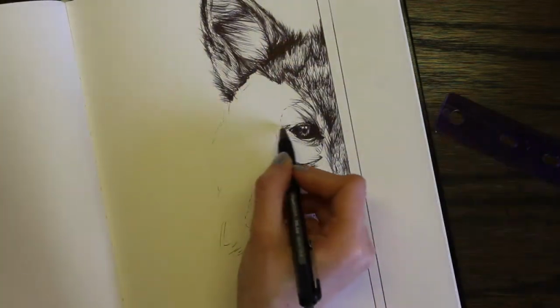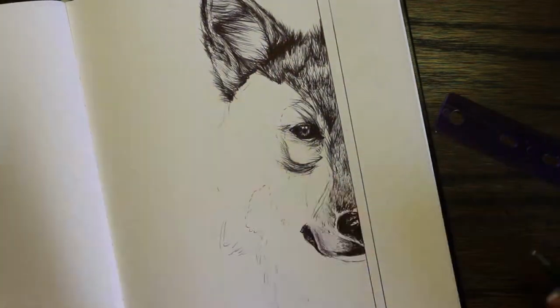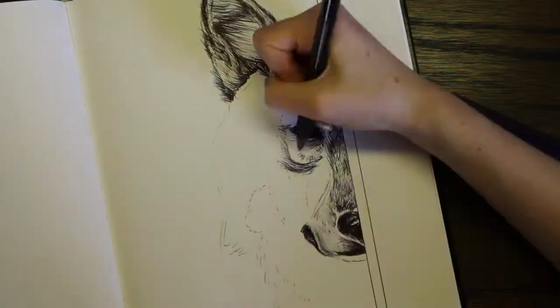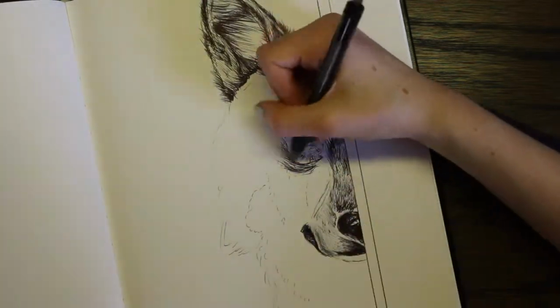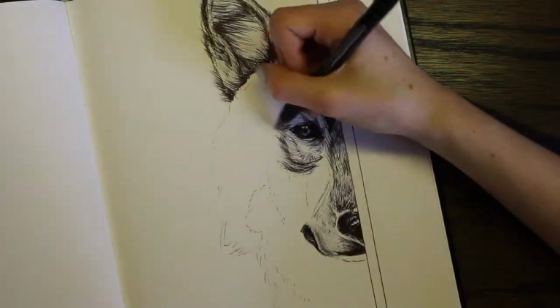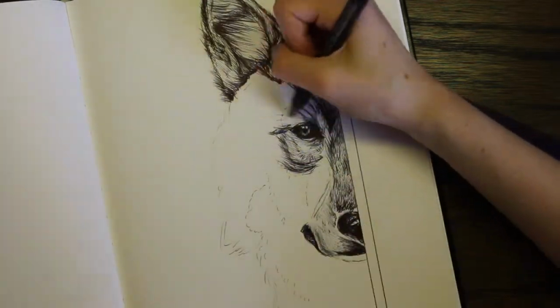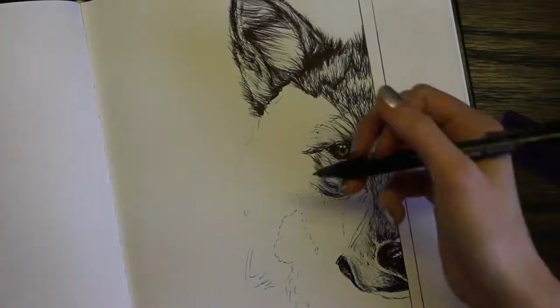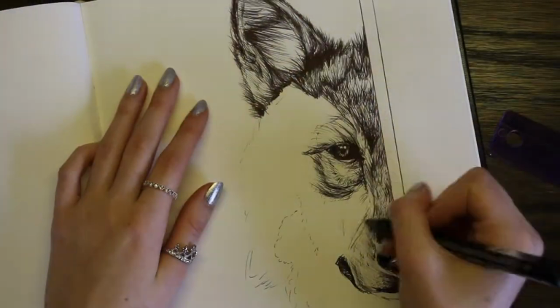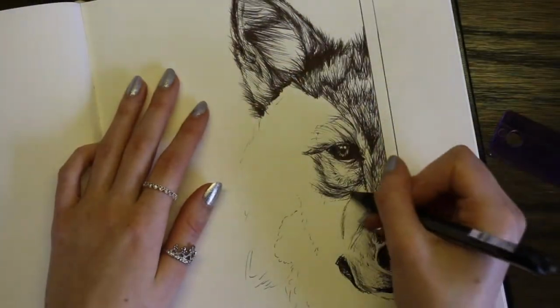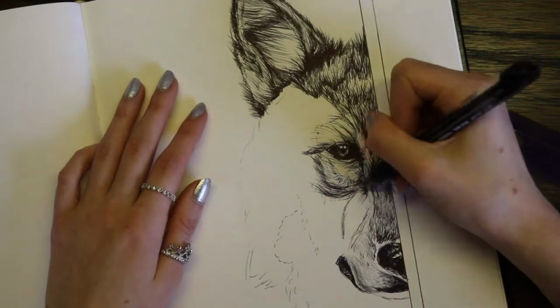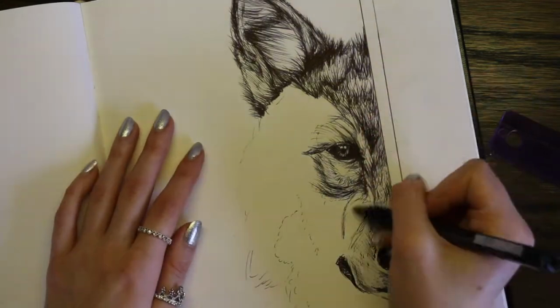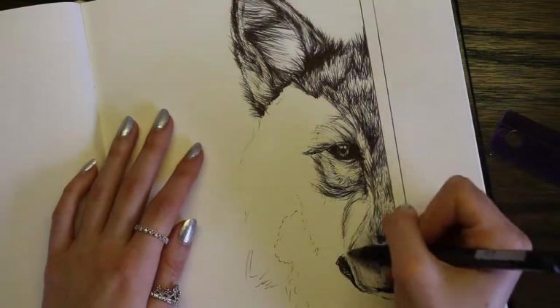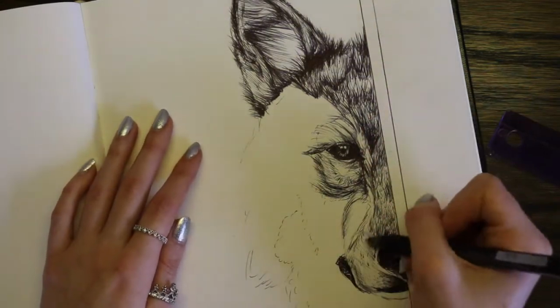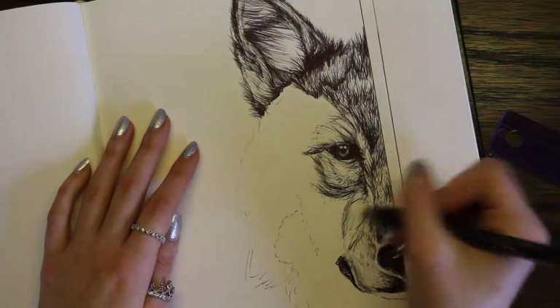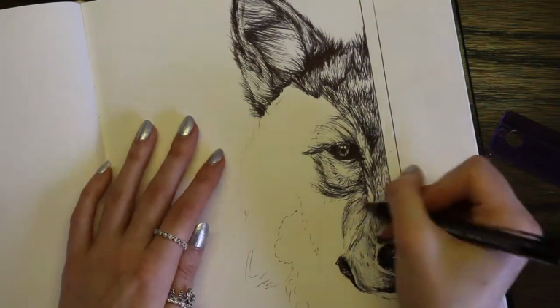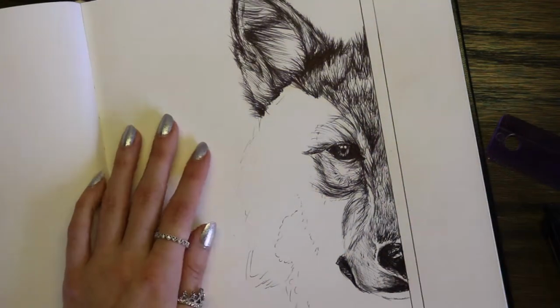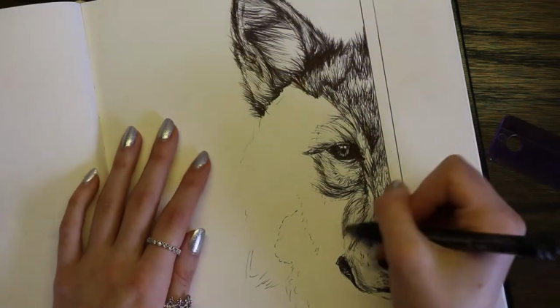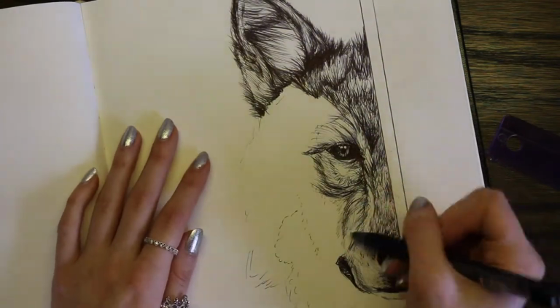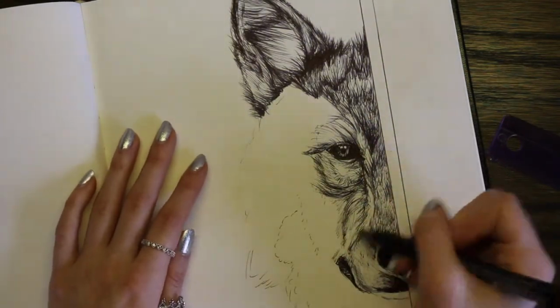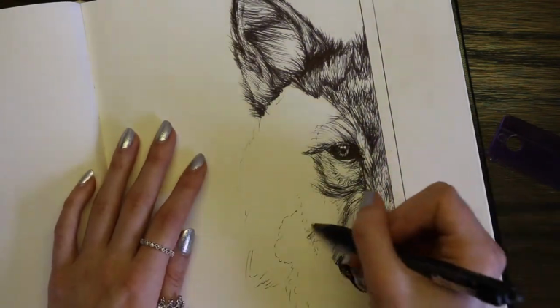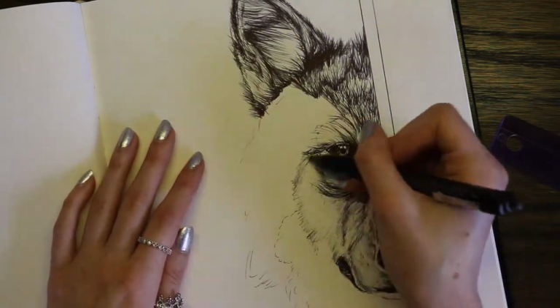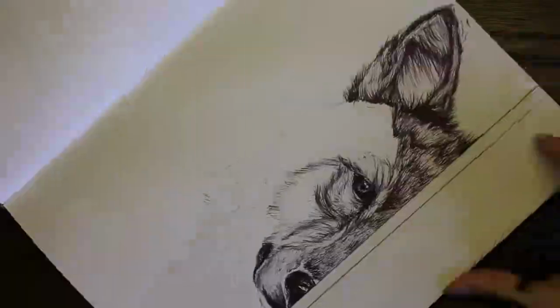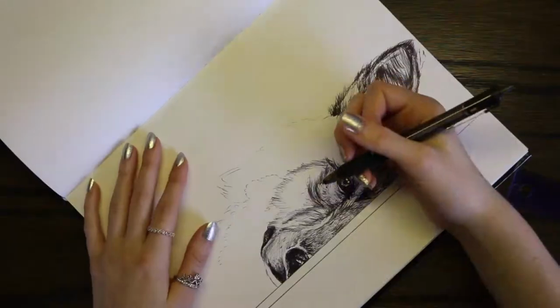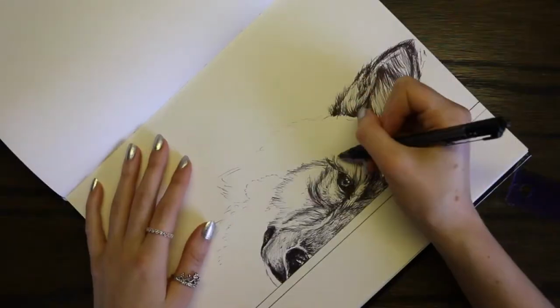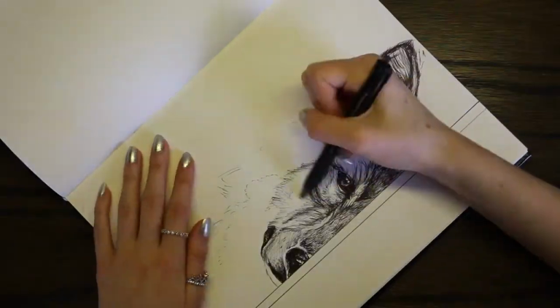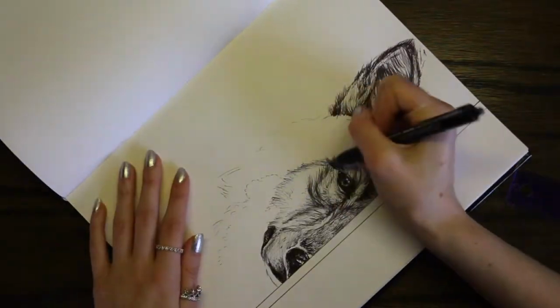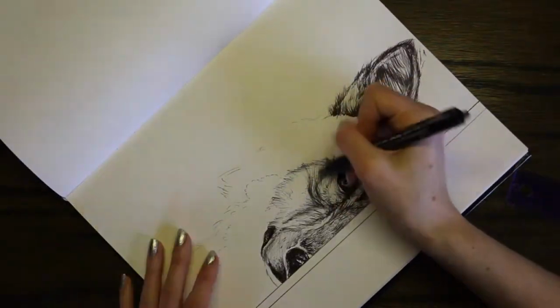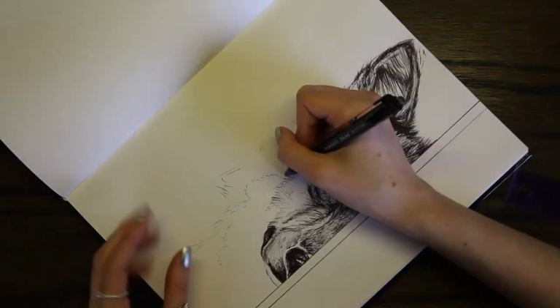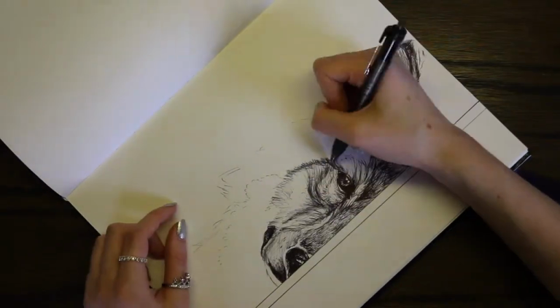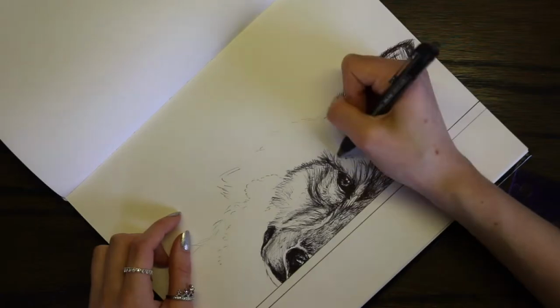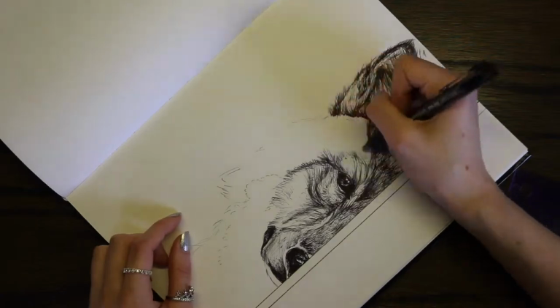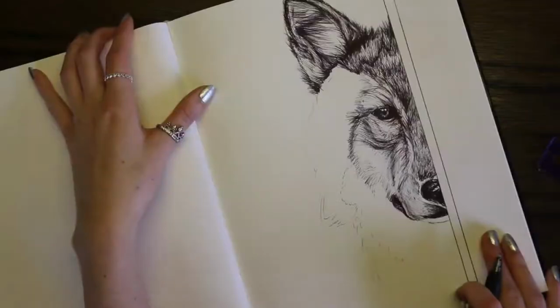Like I said before, mostly what I draw is just portraits and people and stuff like that, but it ended up being okay and I'm actually pretty happy with how this turned out.